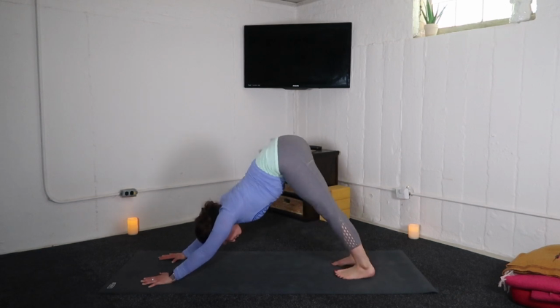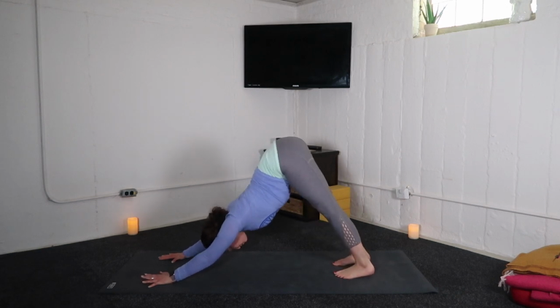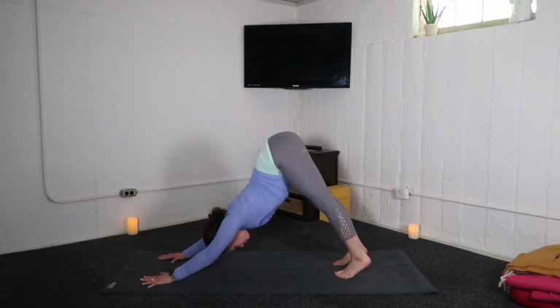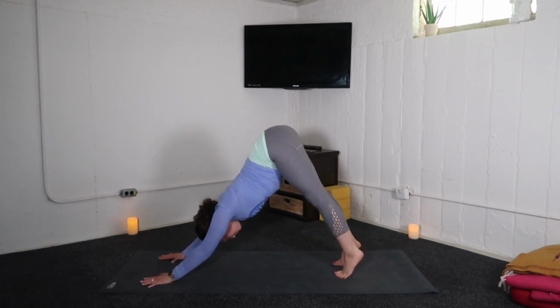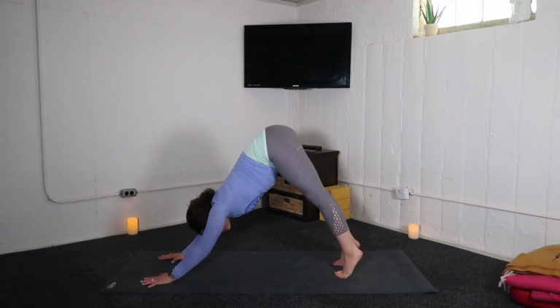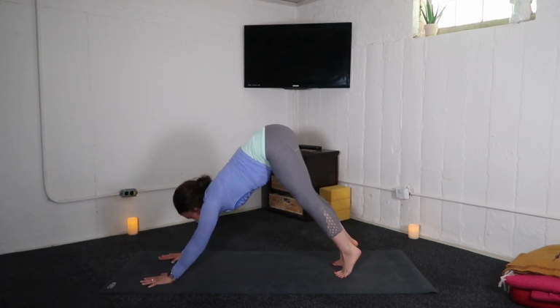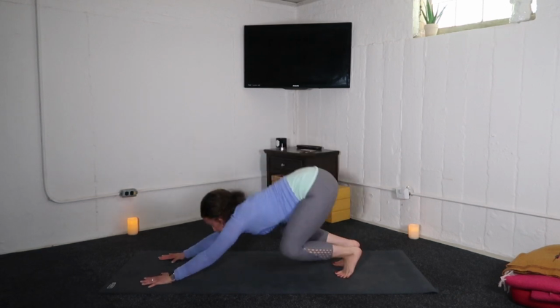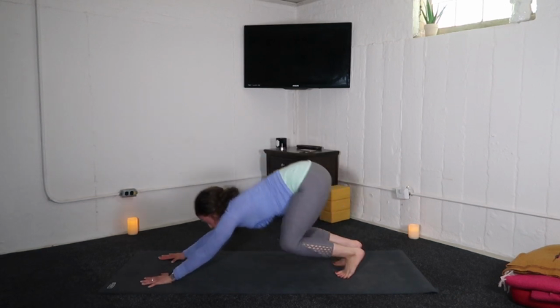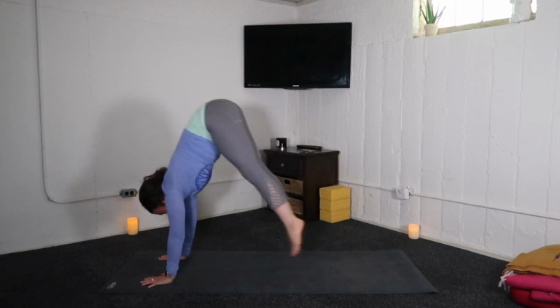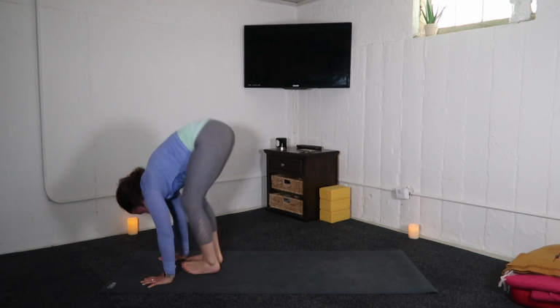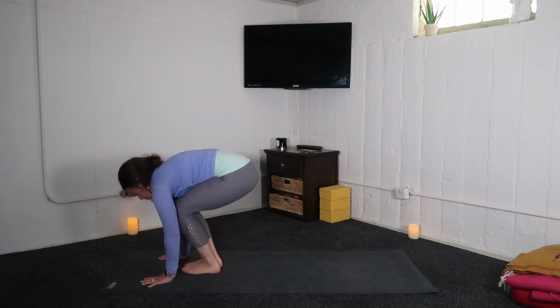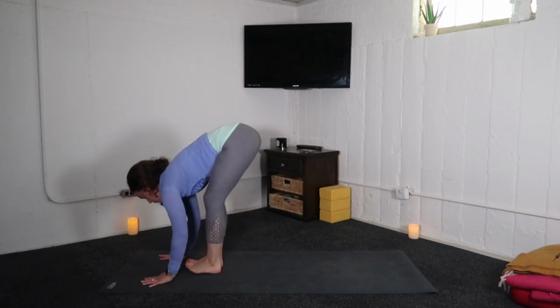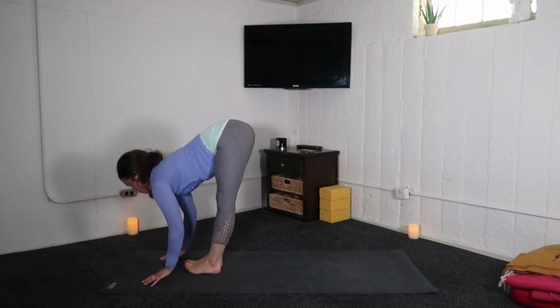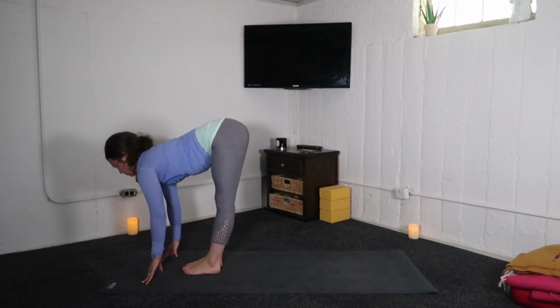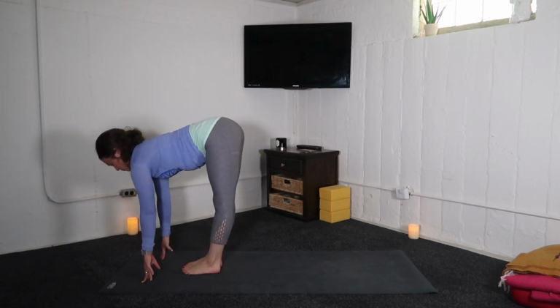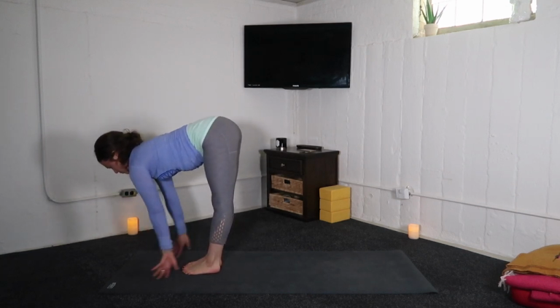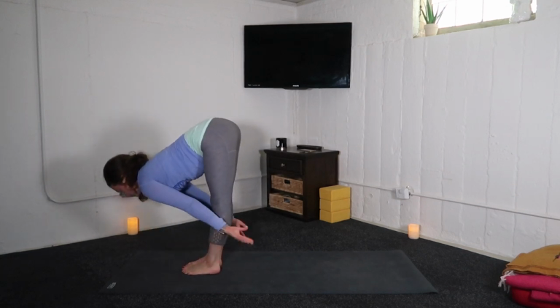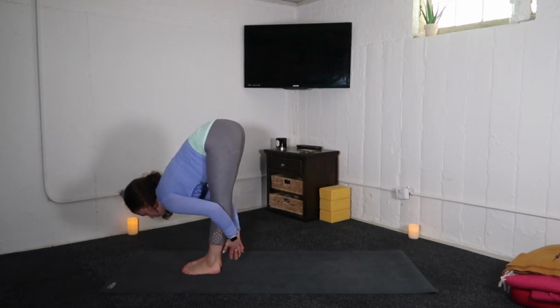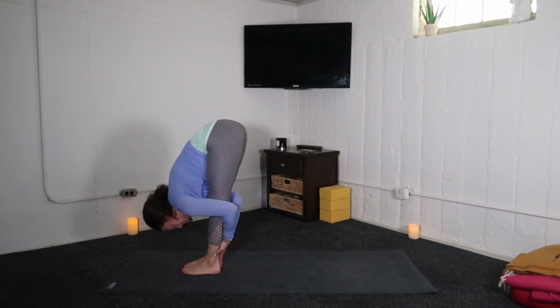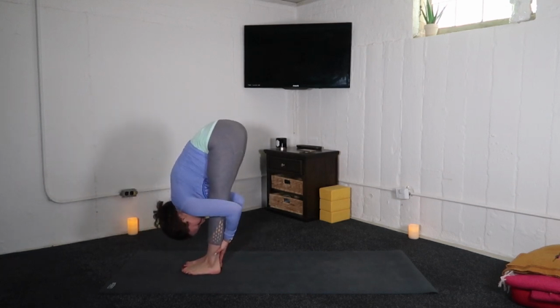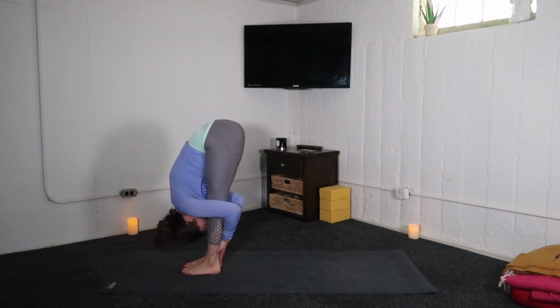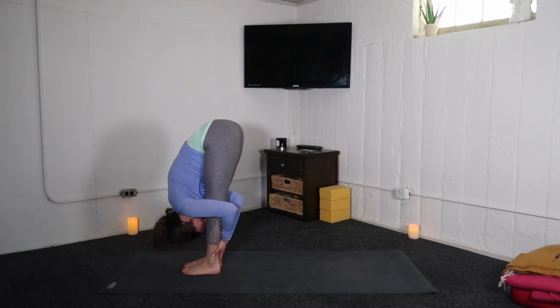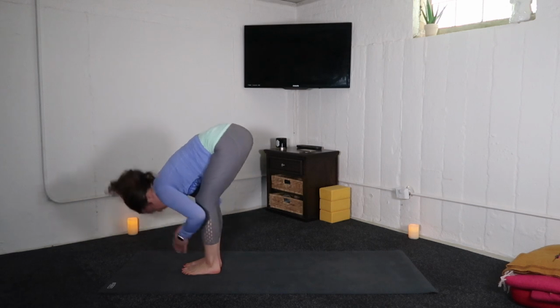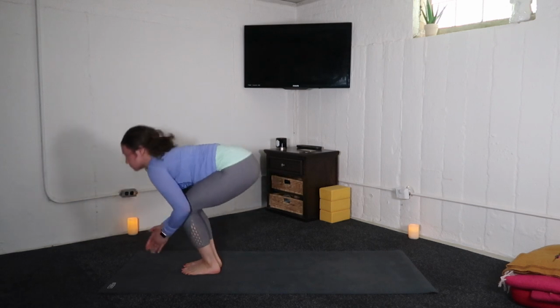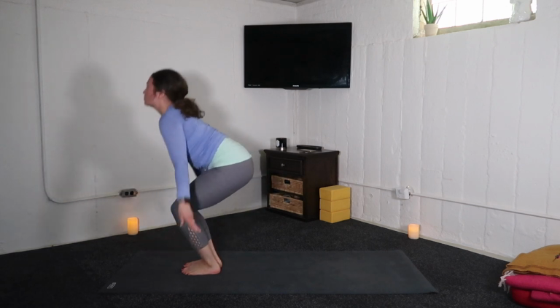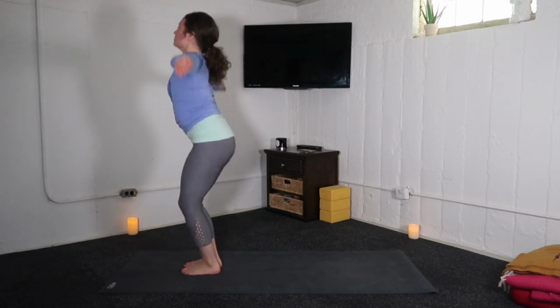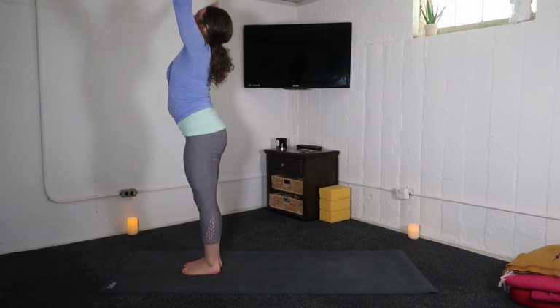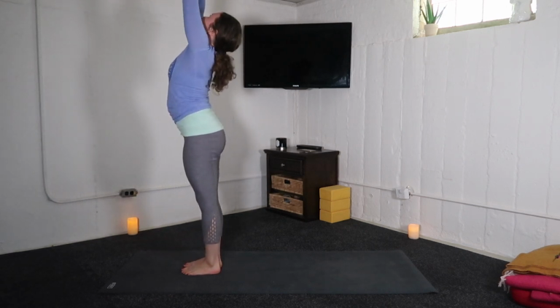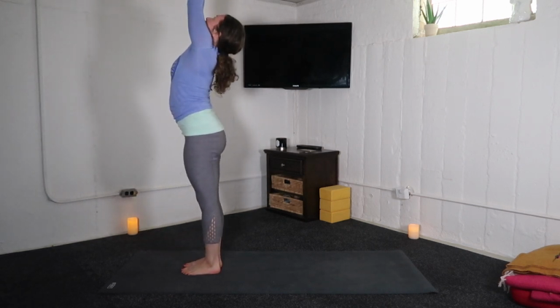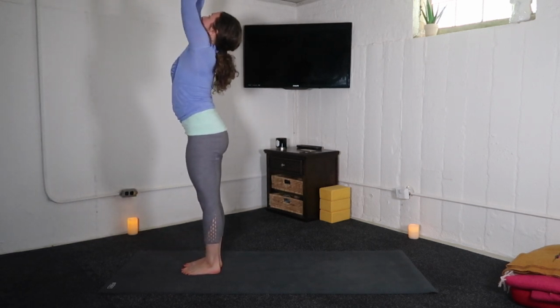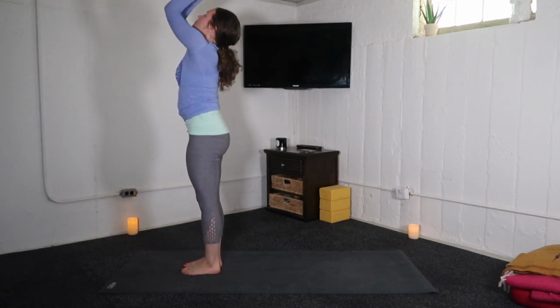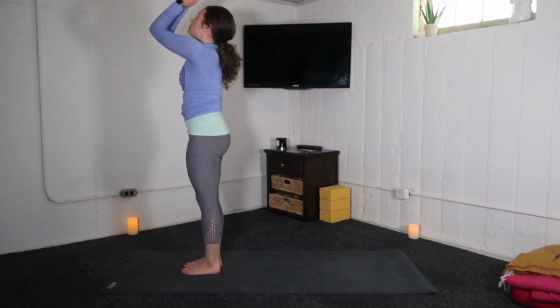Inhale, tailbone high. Exhale, walk or hop. Inhale, halfway lift. Exhale, fold. Inhale, arms high. Exhale, hands to heart.